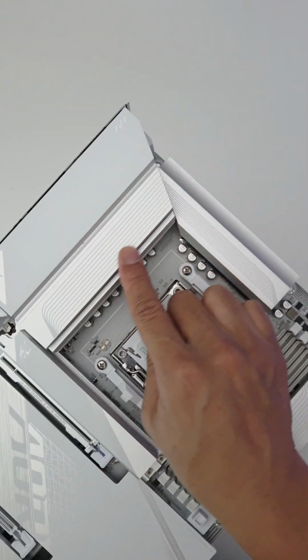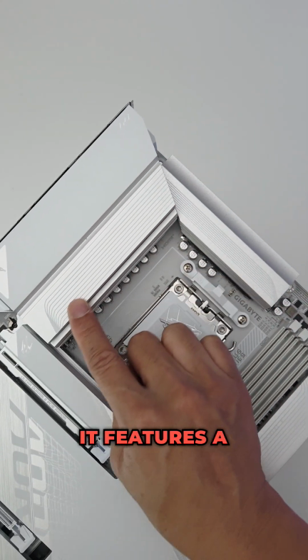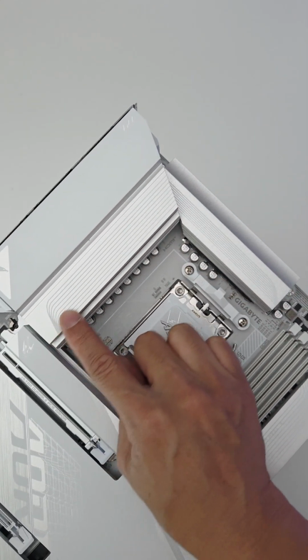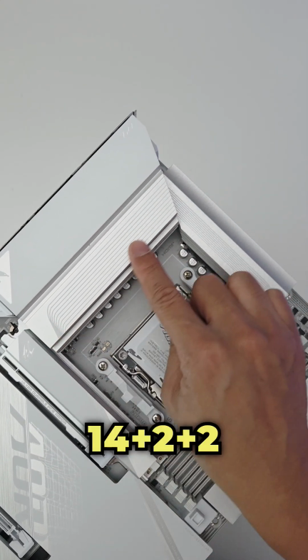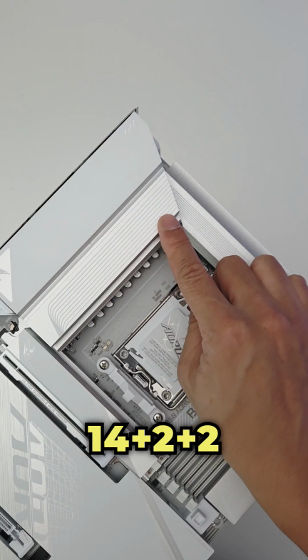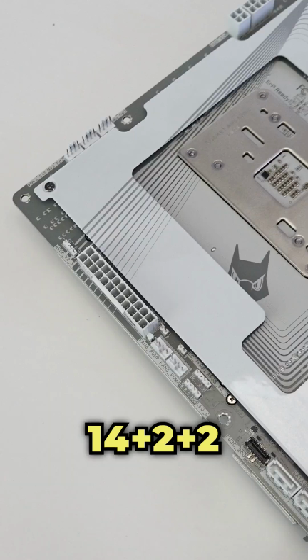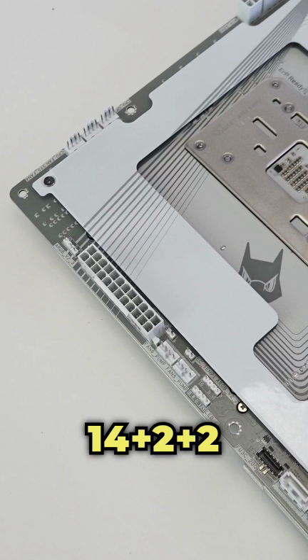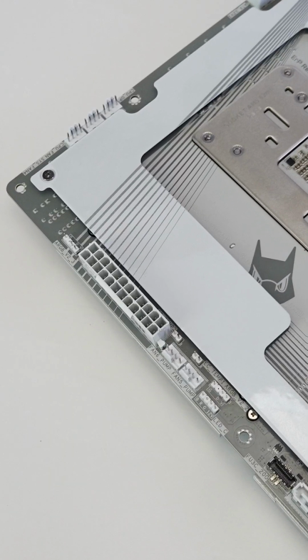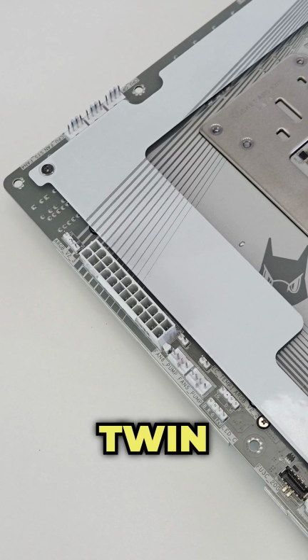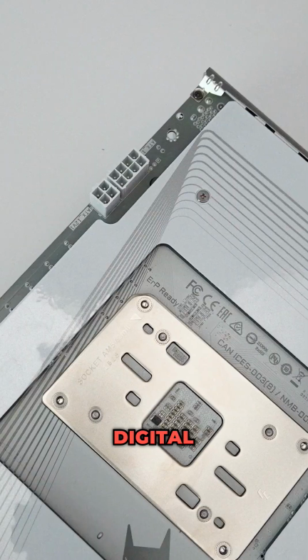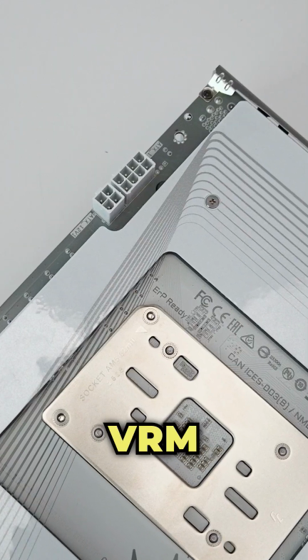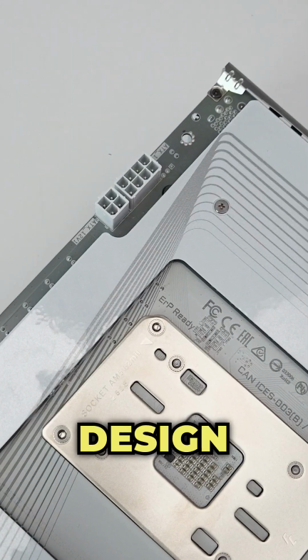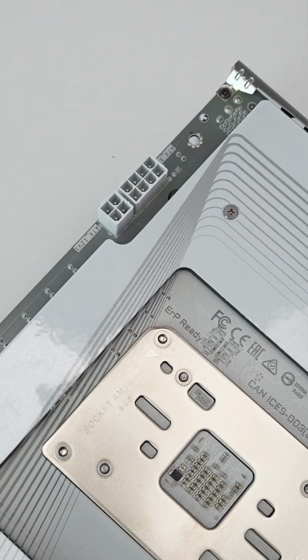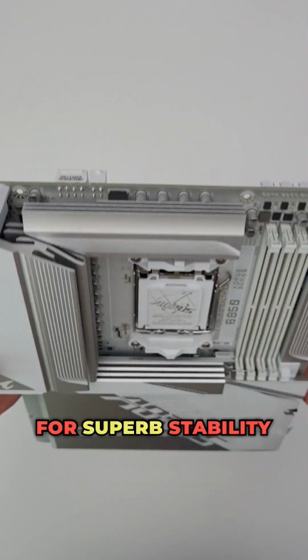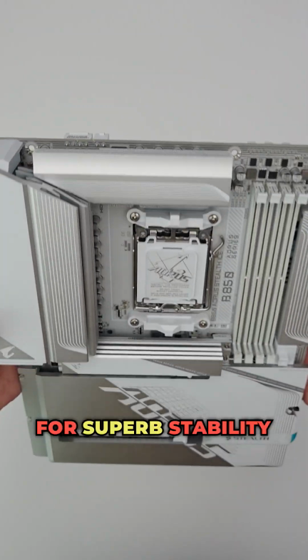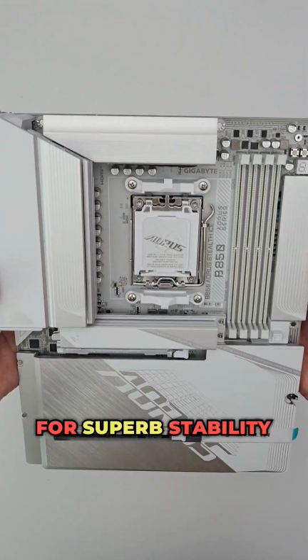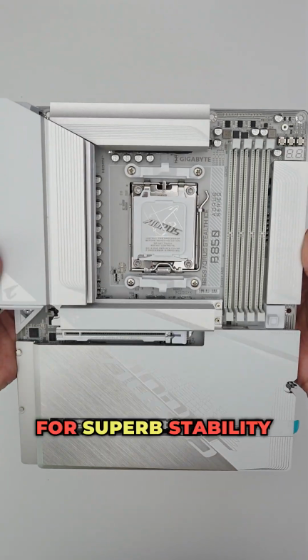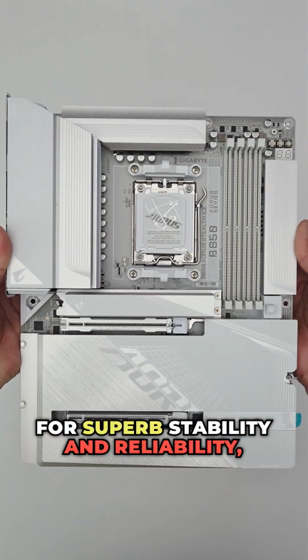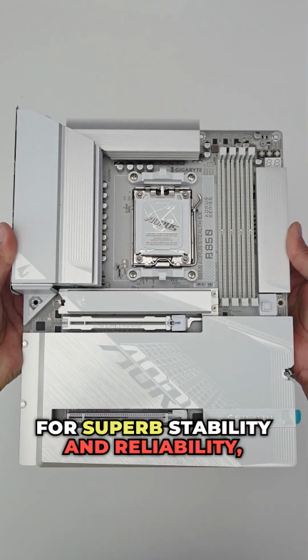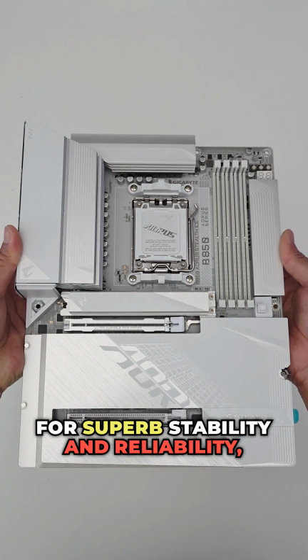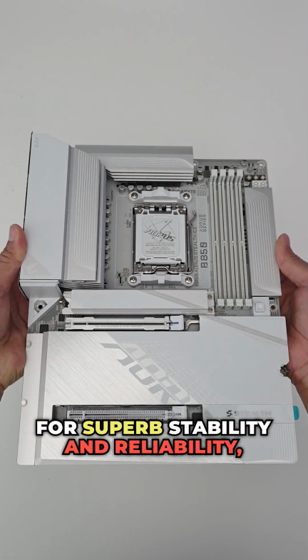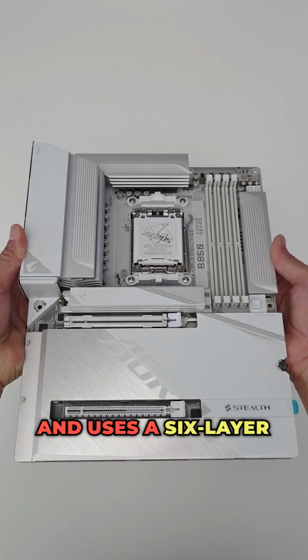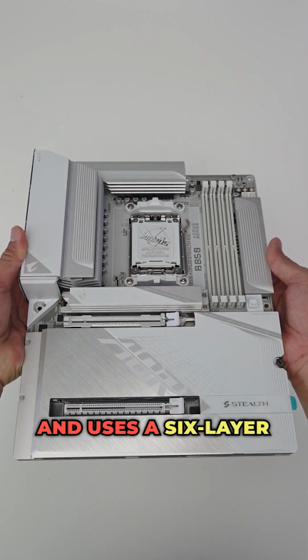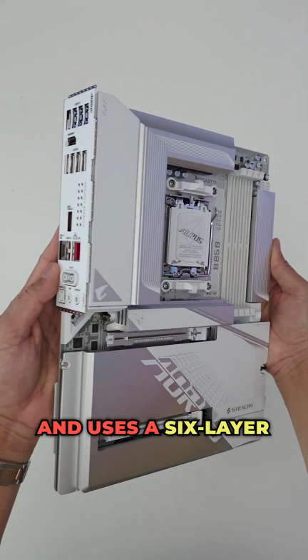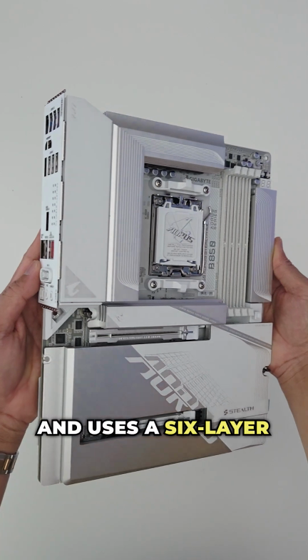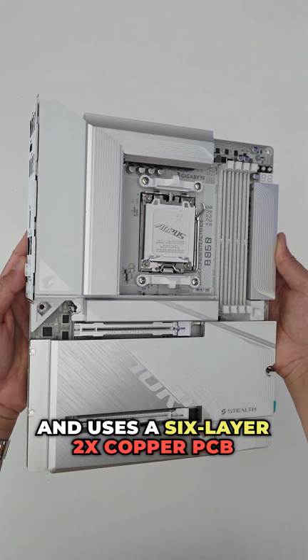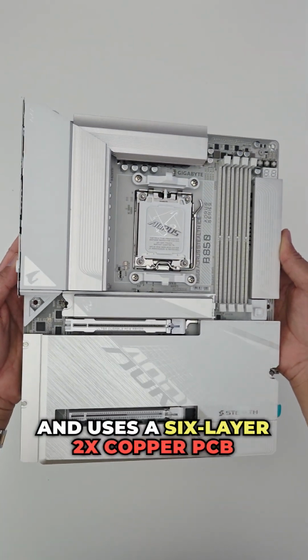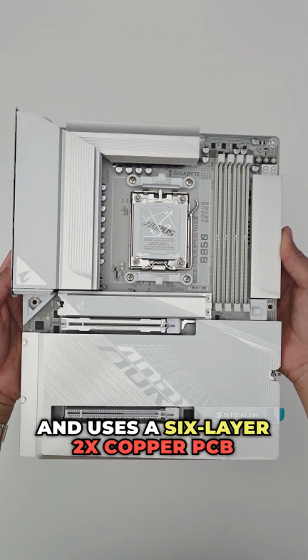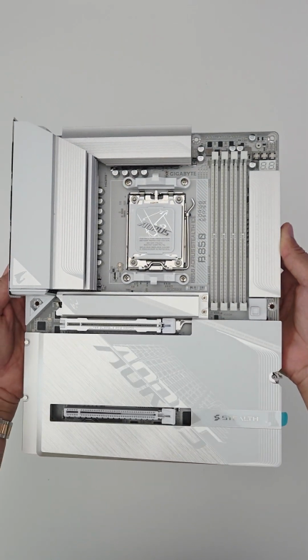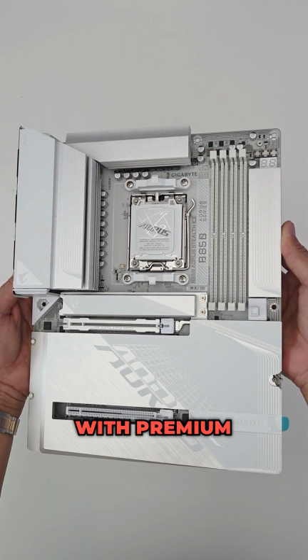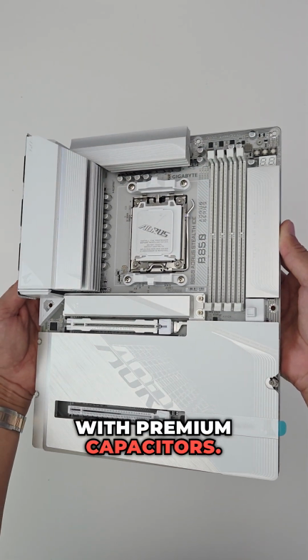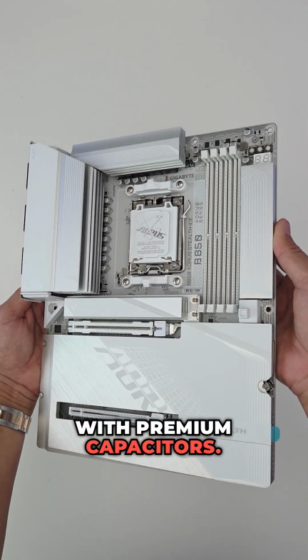It features a 14+2+2 twin digital VRM design for superb stability and reliability, and uses a six-layer 2x copper PCB with premium capacitors.